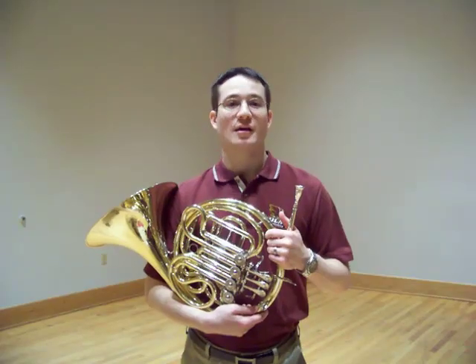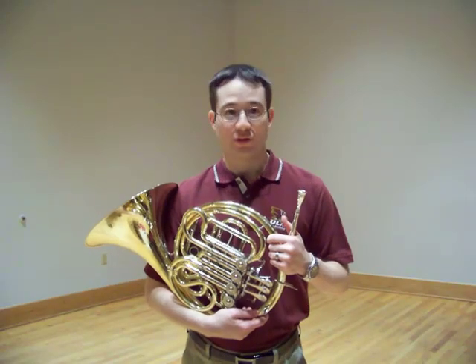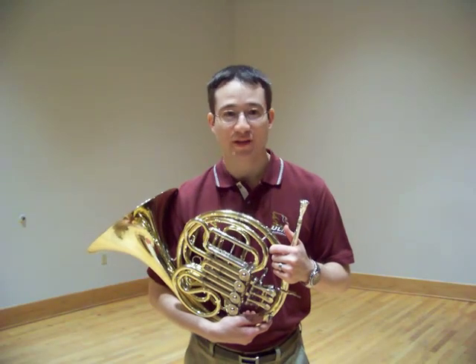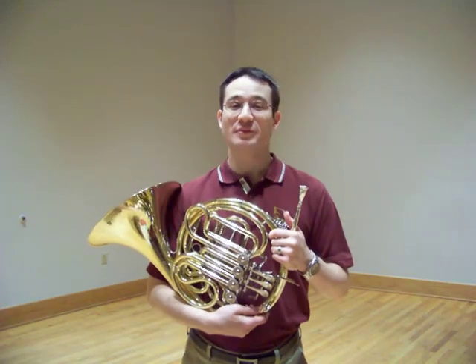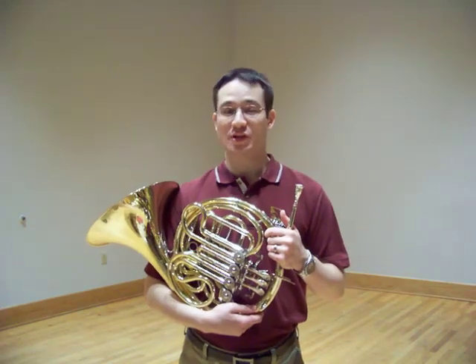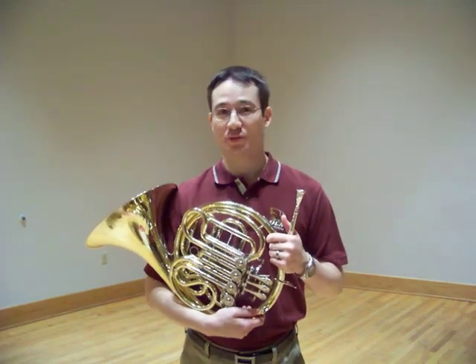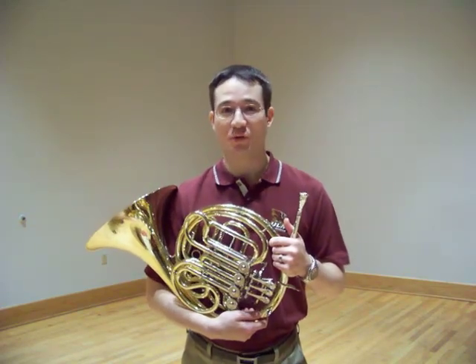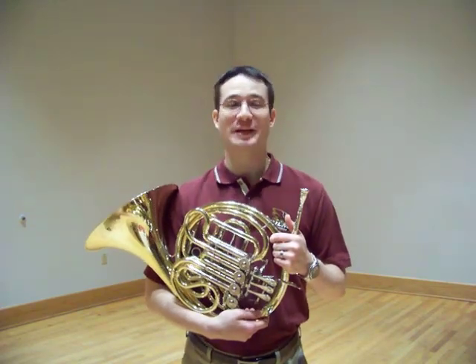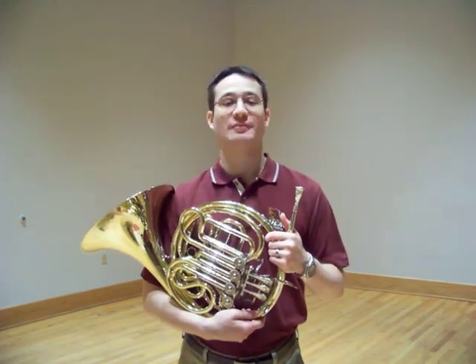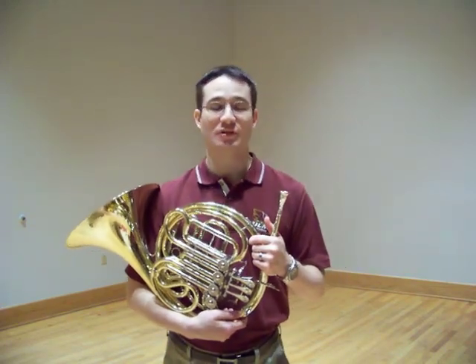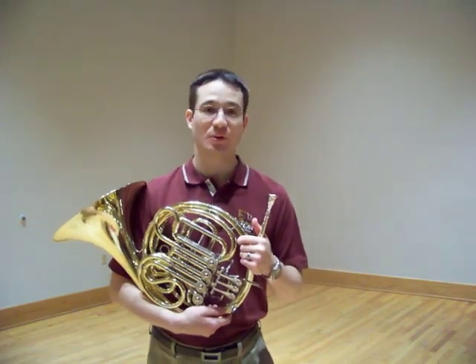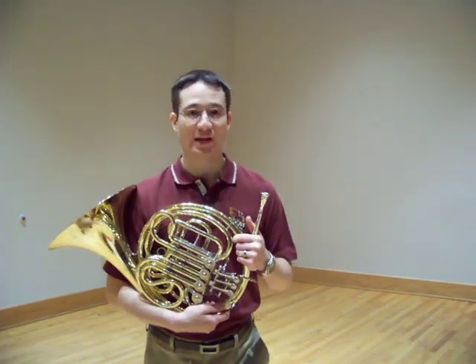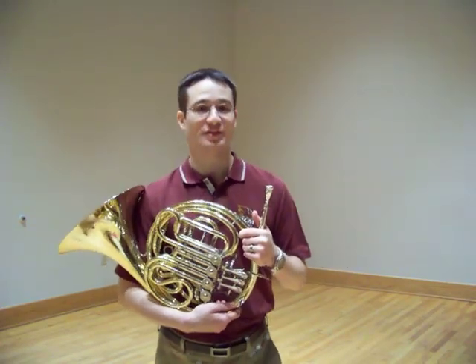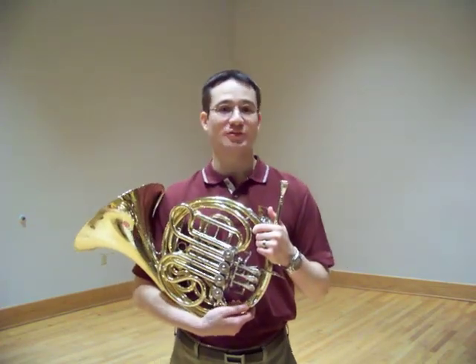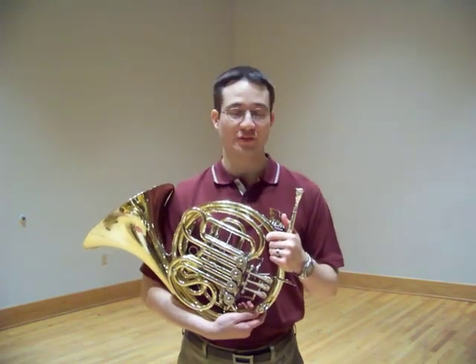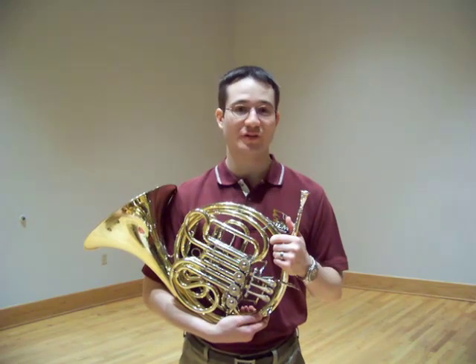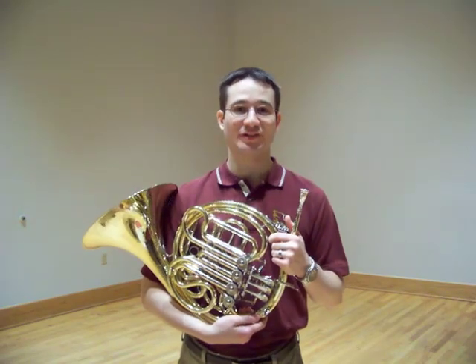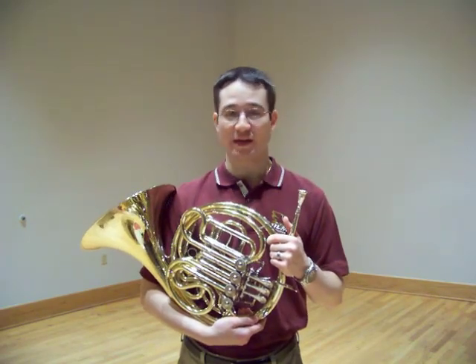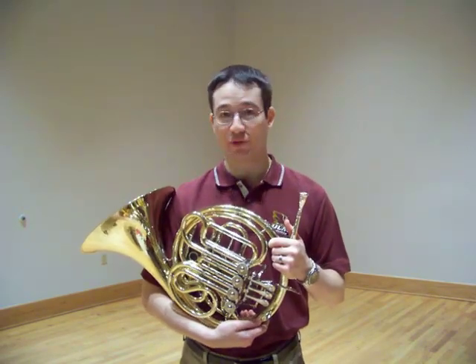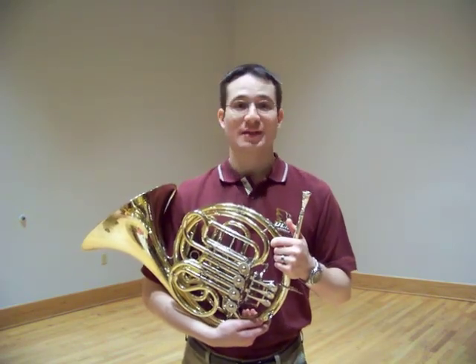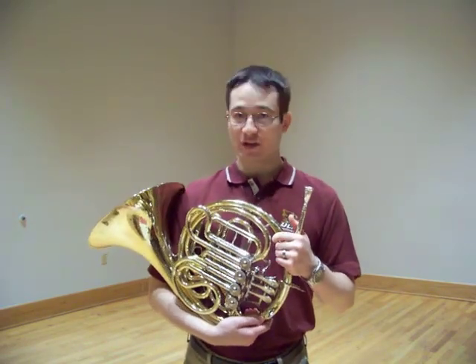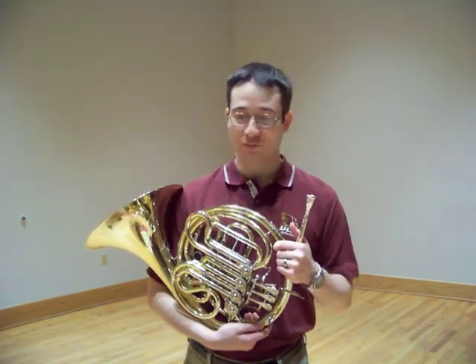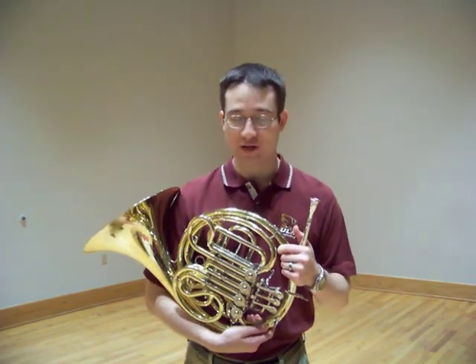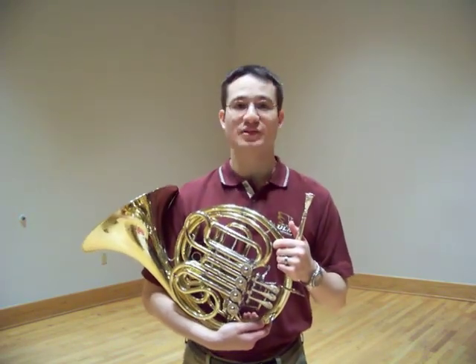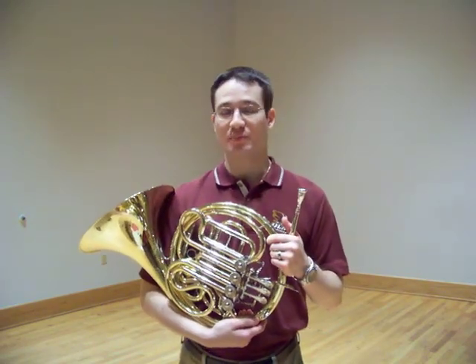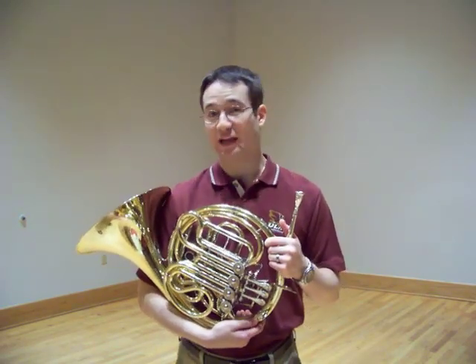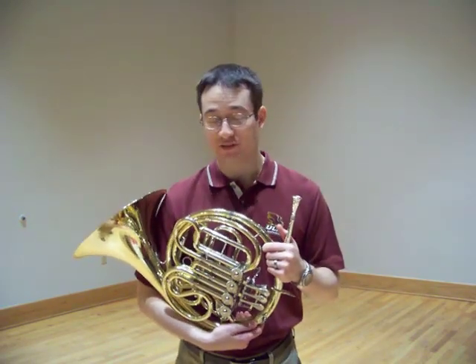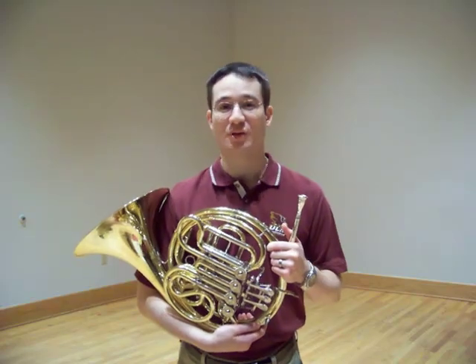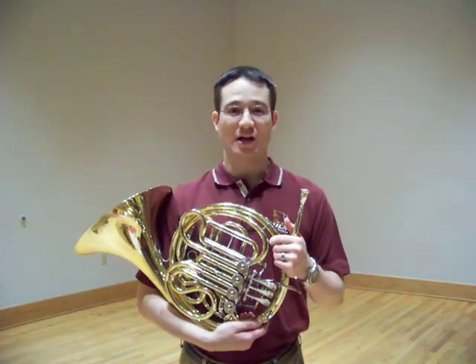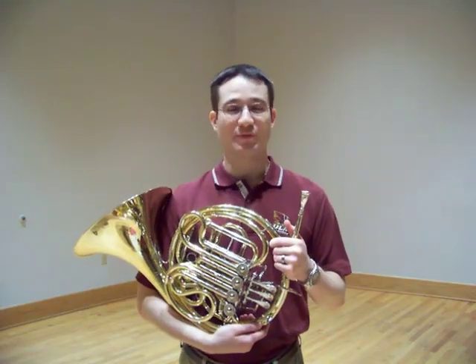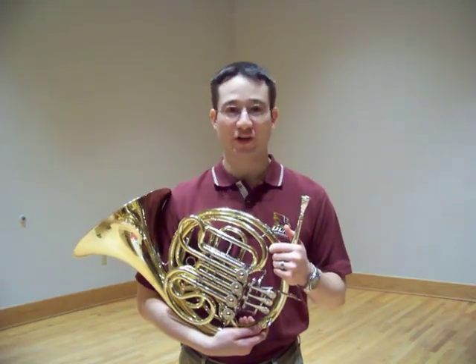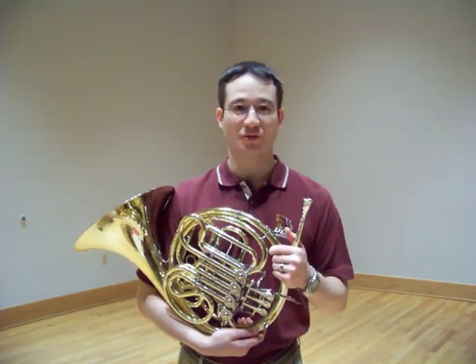Hello, welcome to this video tutorial on horn maintenance. My name is James Bolden. I'm an assistant professor at the University of Louisiana at Monroe. Today's topic will be how to disassemble and reassemble rotary valves on the French horn.